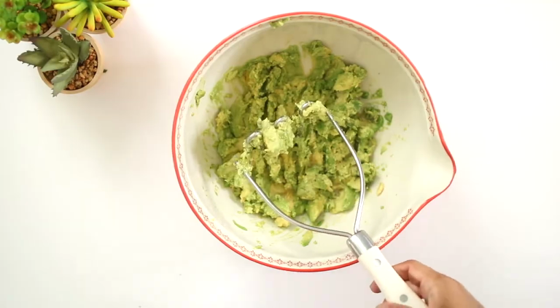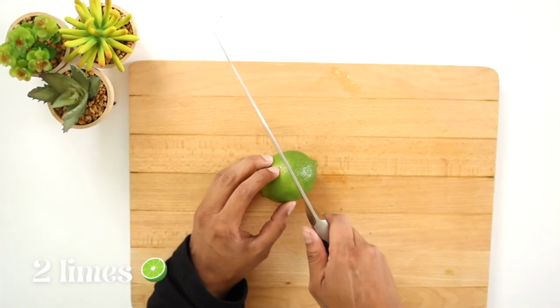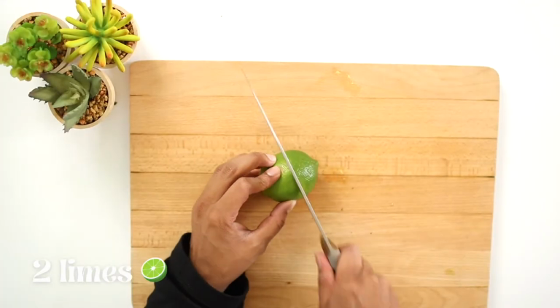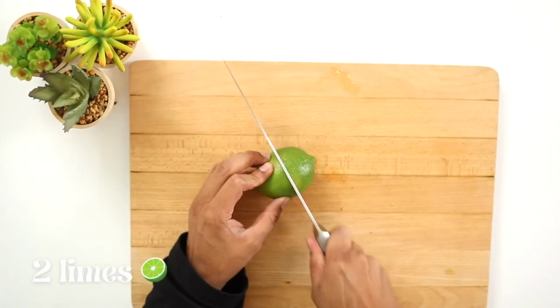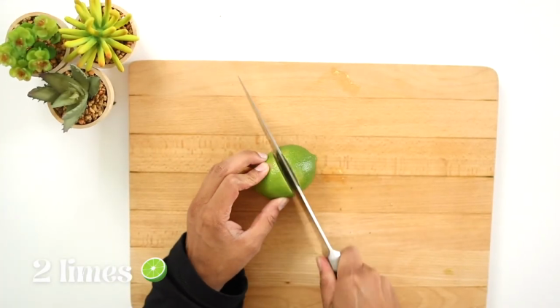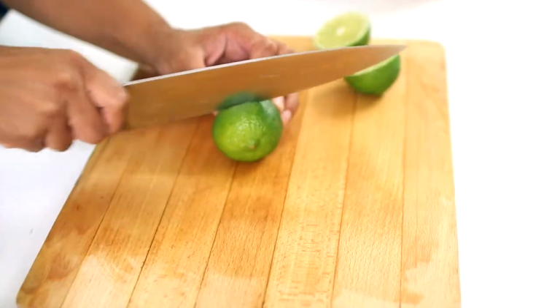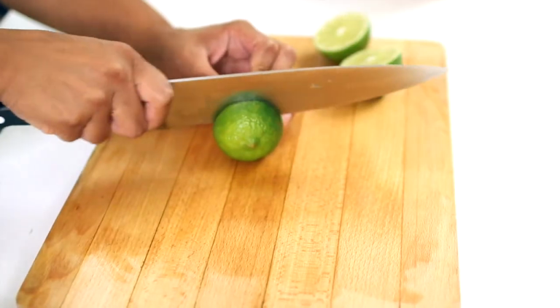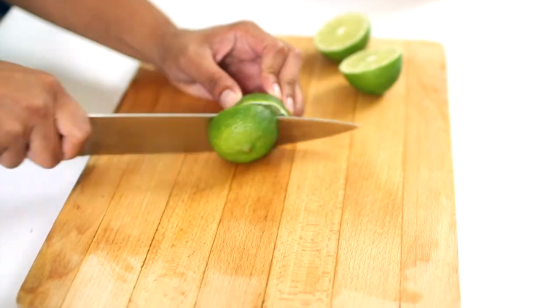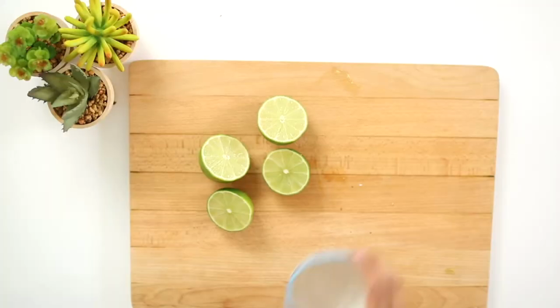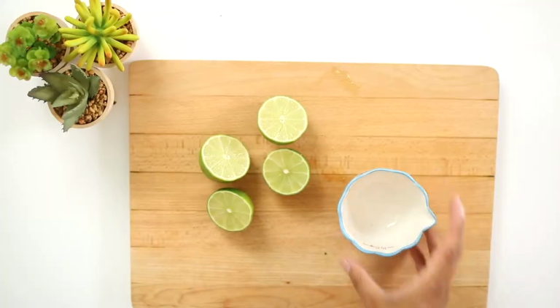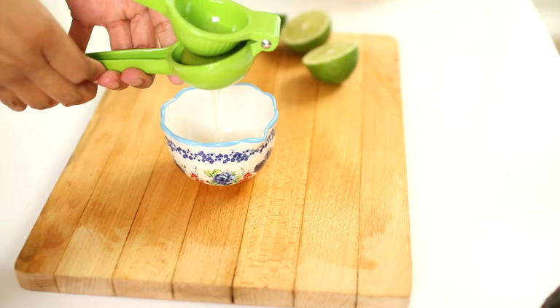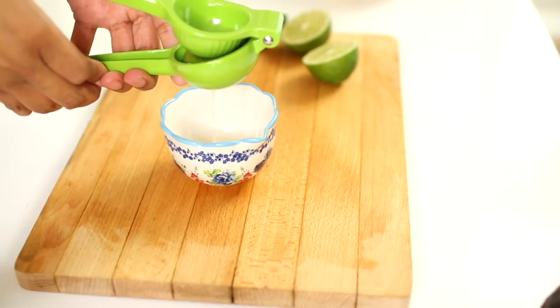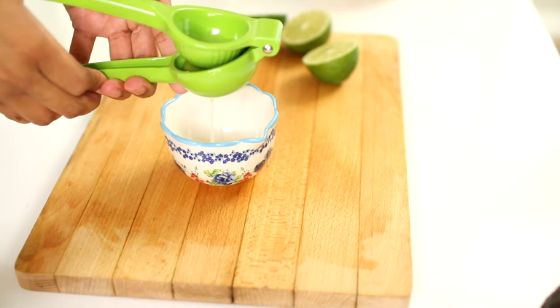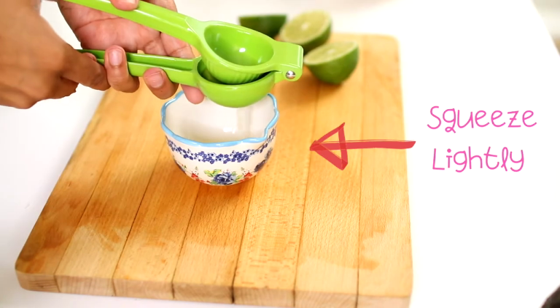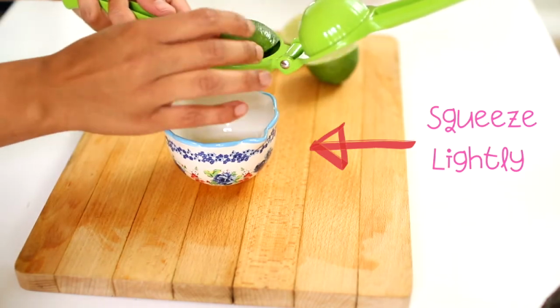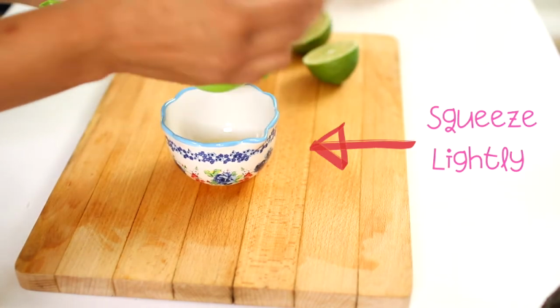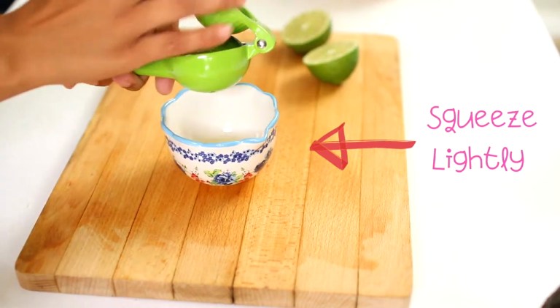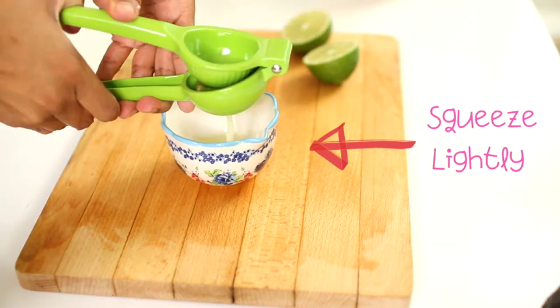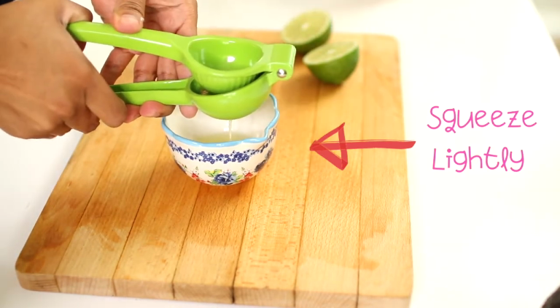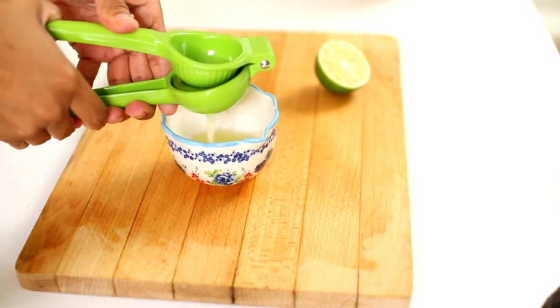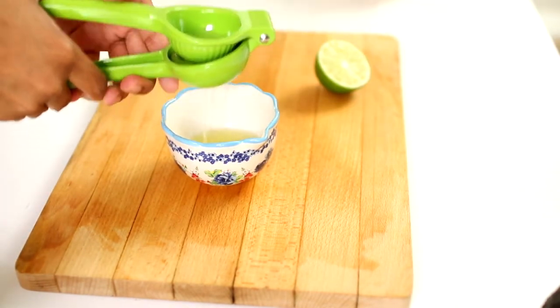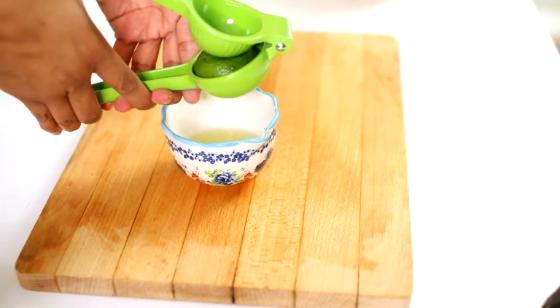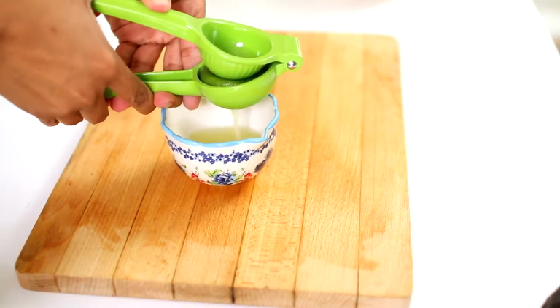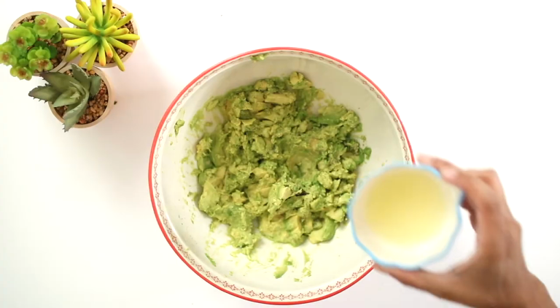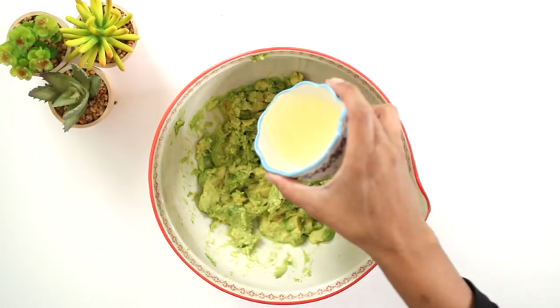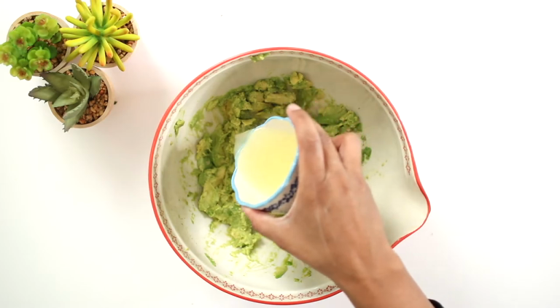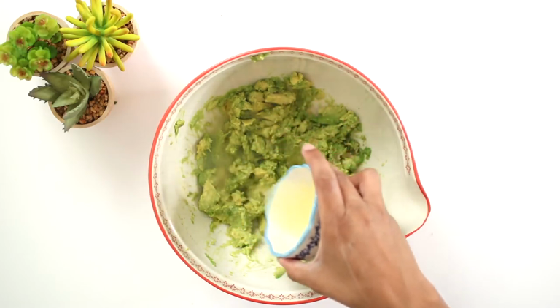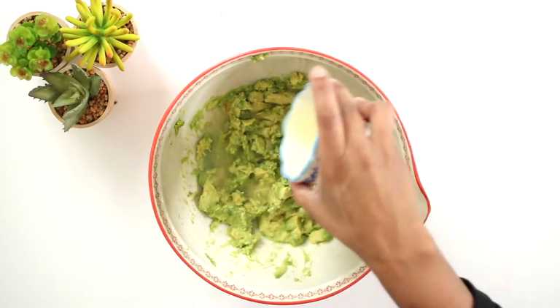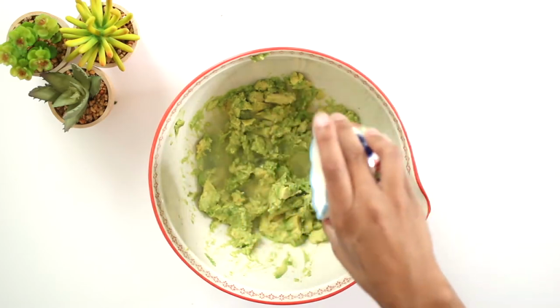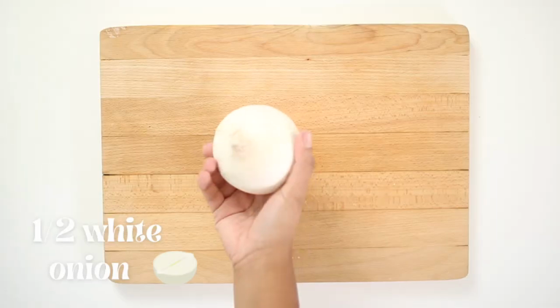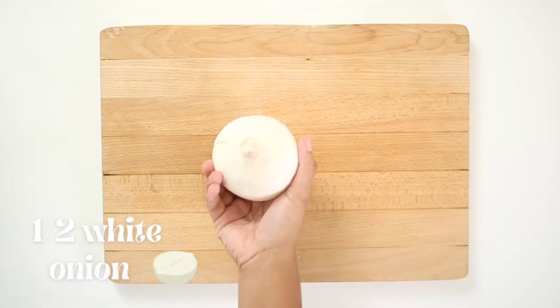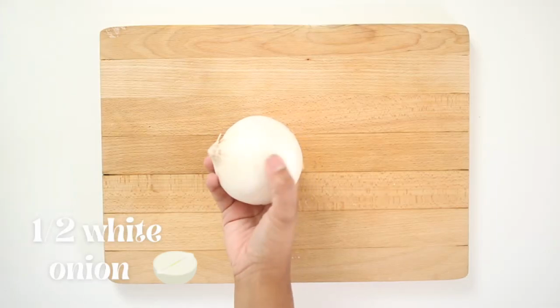Now we will need the juice of two limes. Remember not to over-squeeze the limes, otherwise the bitter taste will ruin the guacamole. Pour the lime juice over the avocados and set aside.